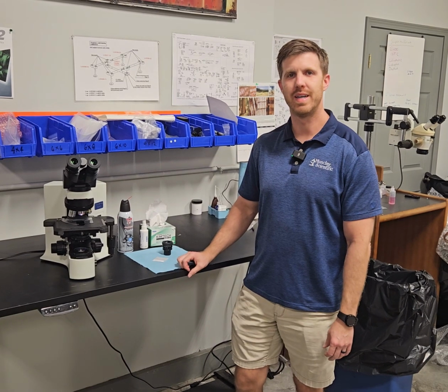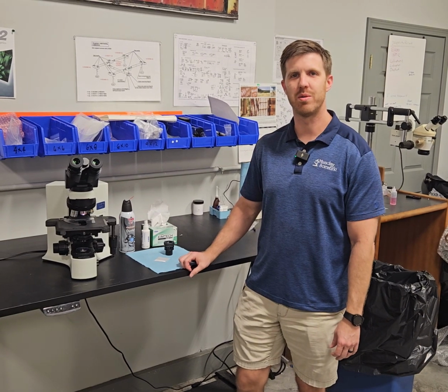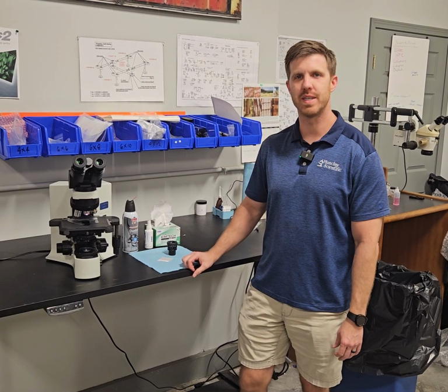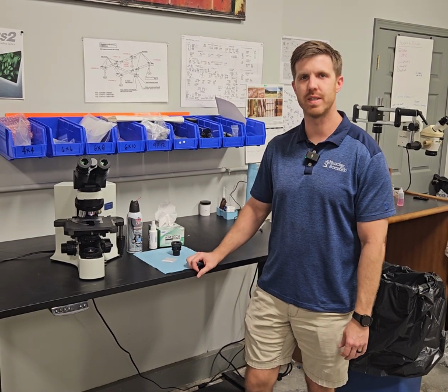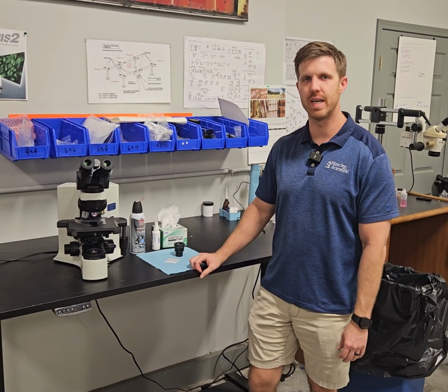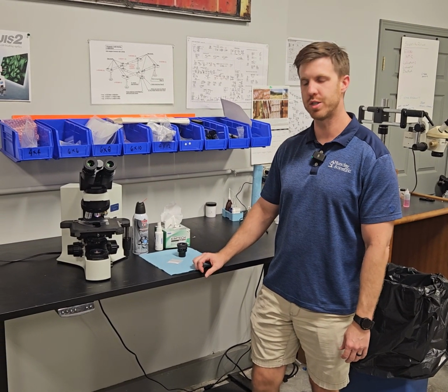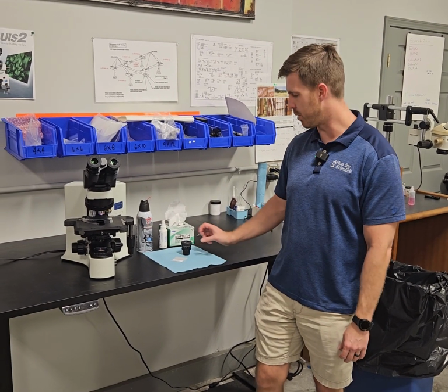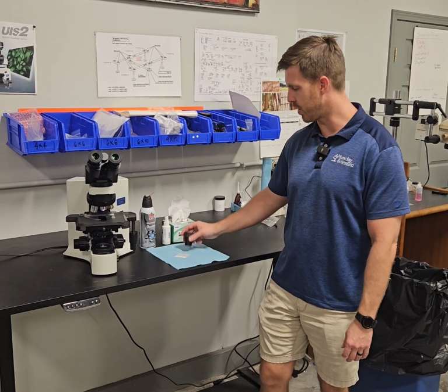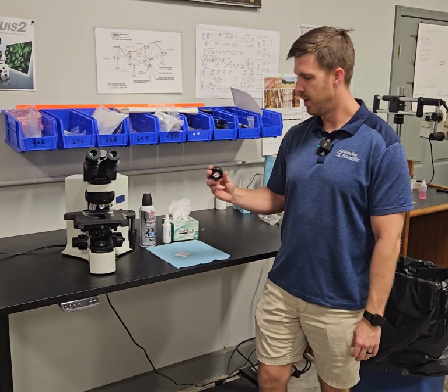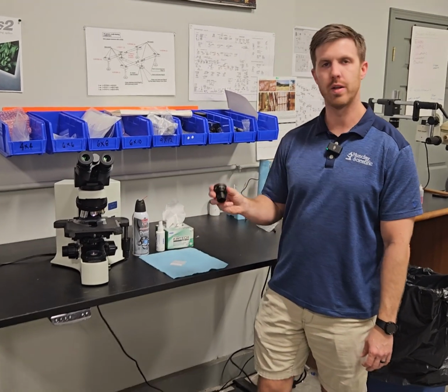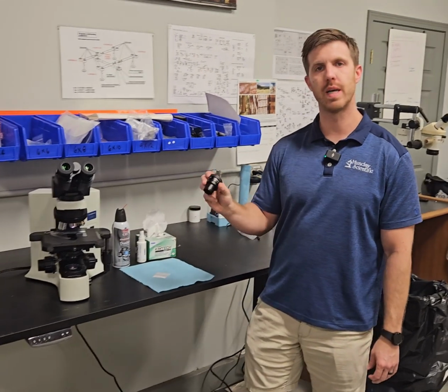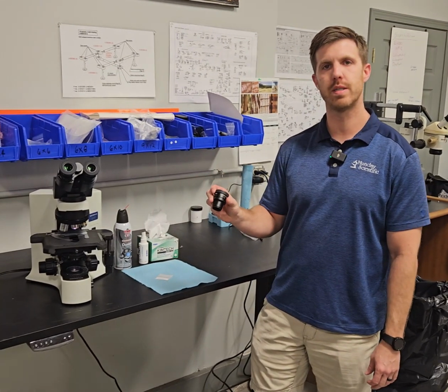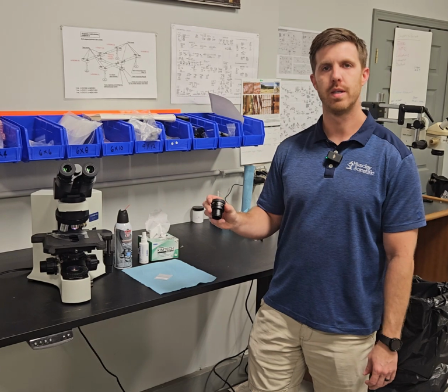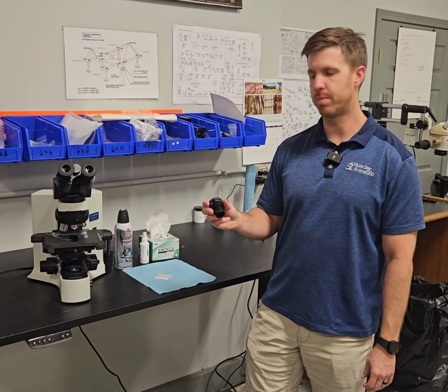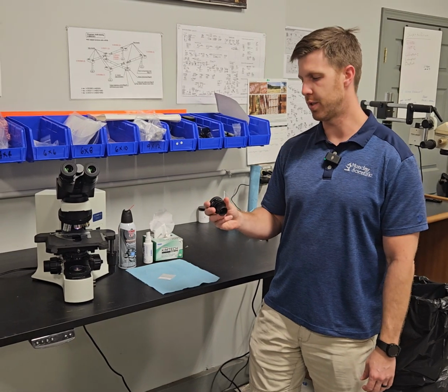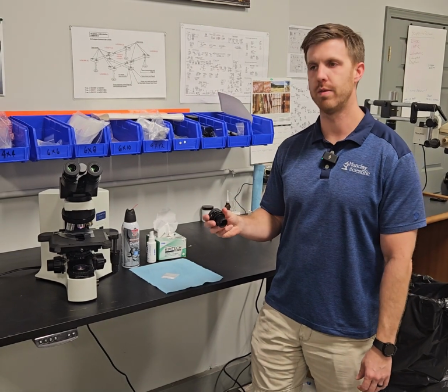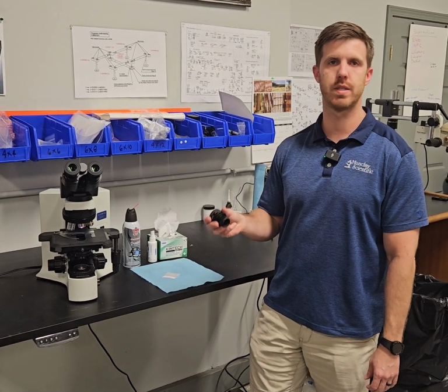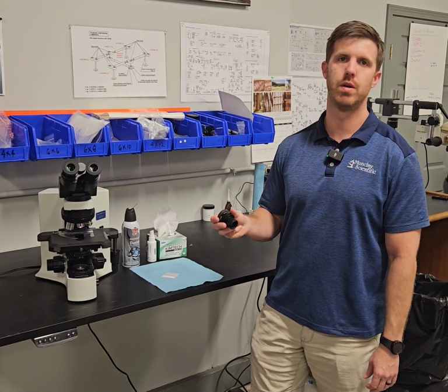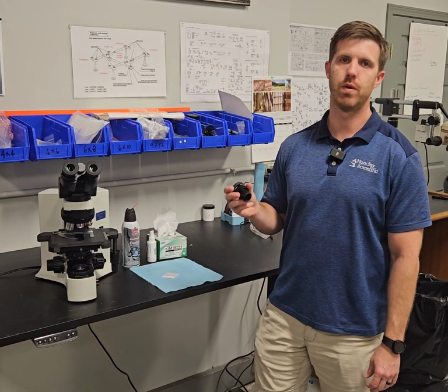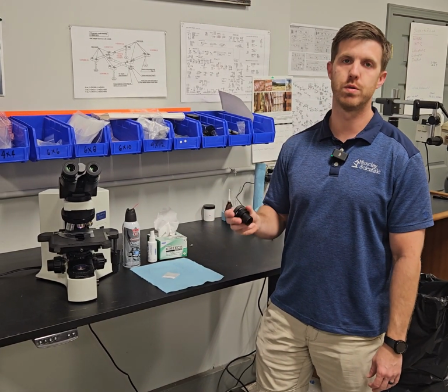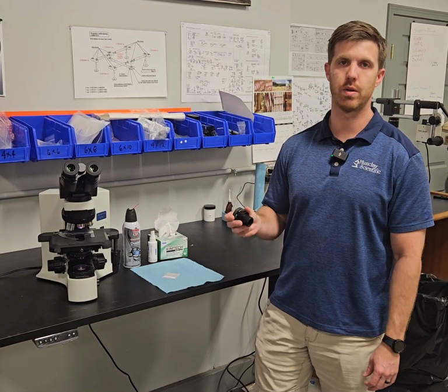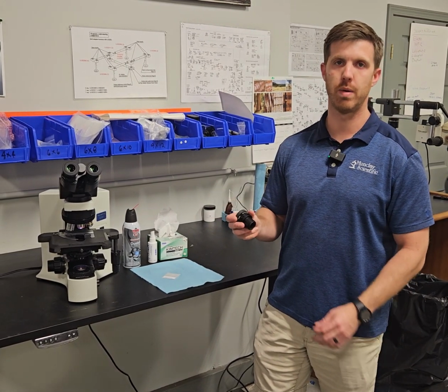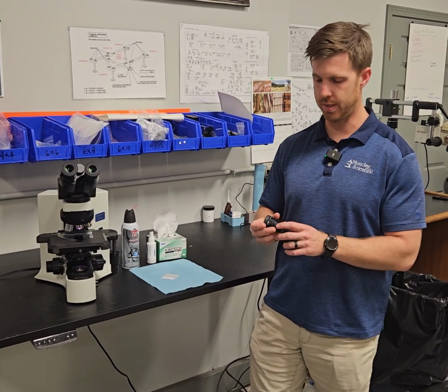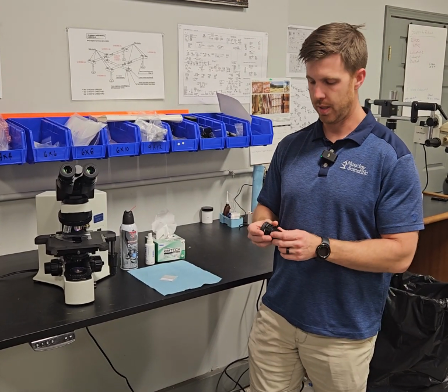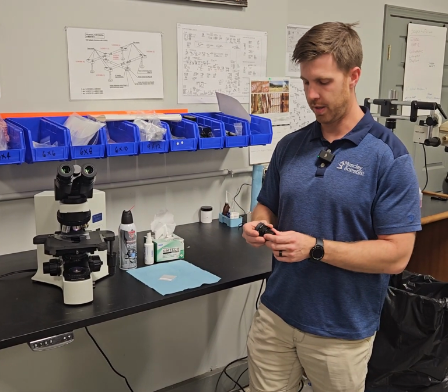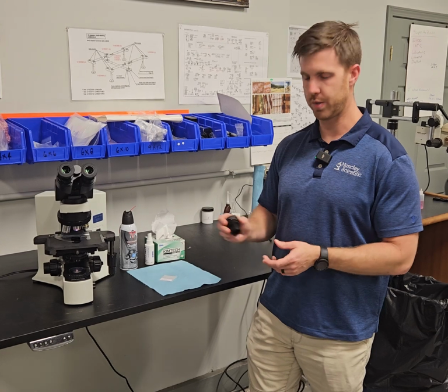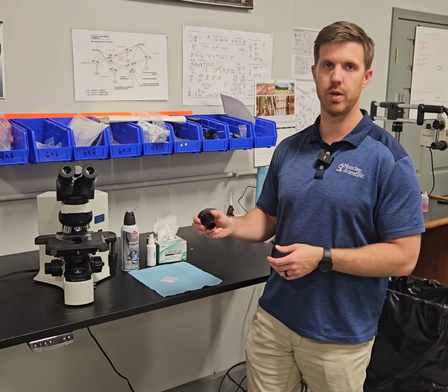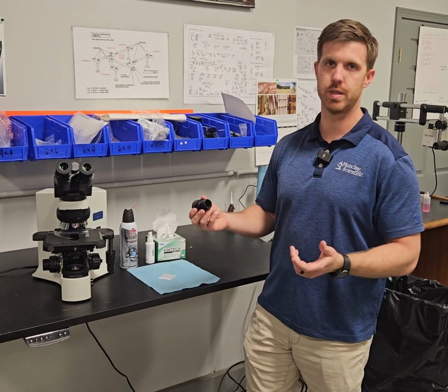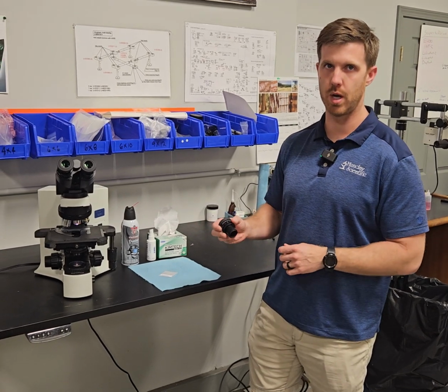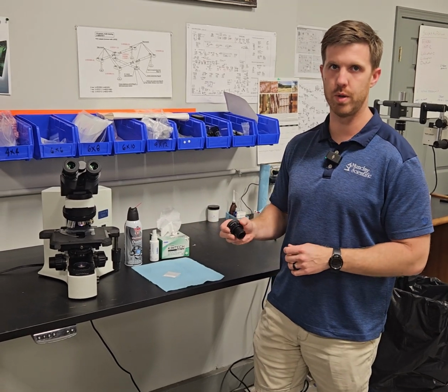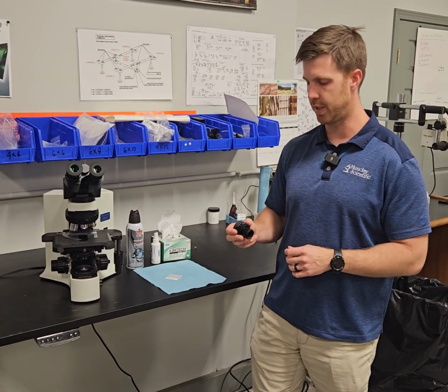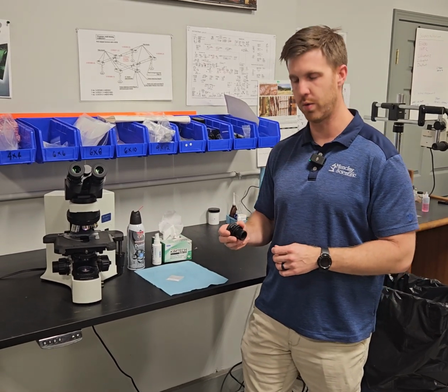Hey, this is Chad with Monday Scientific. Today we're going to show you how to put a reticle in an Olympus eyepiece. This procedure is going to be very similar for most microscope eyepieces, but we're going to start off with the Olympus — that's the most common one that we see go out the door.